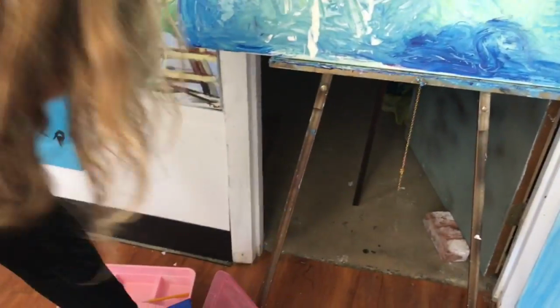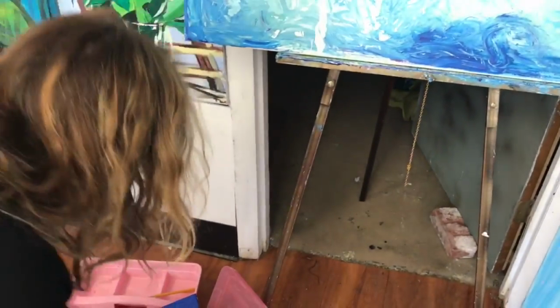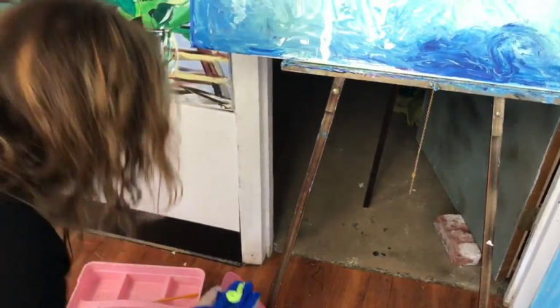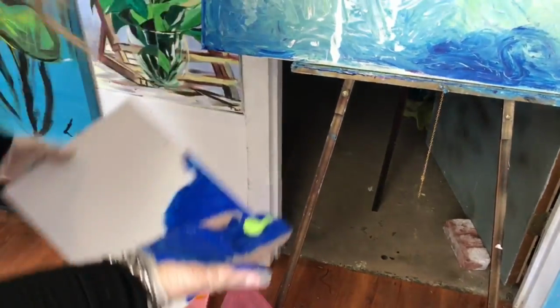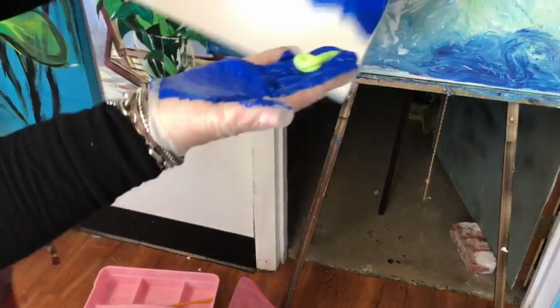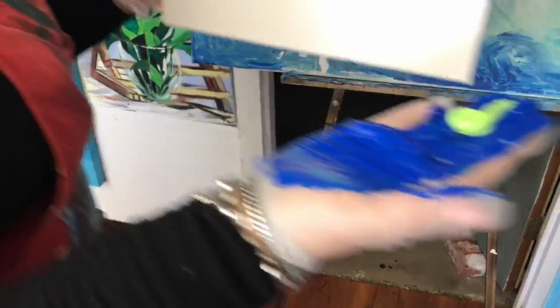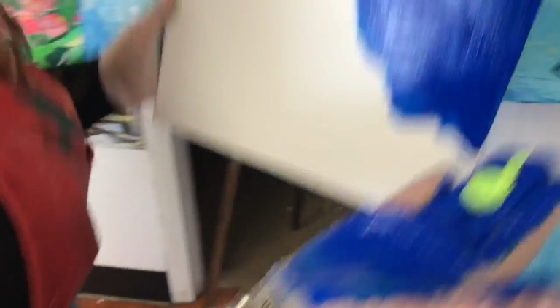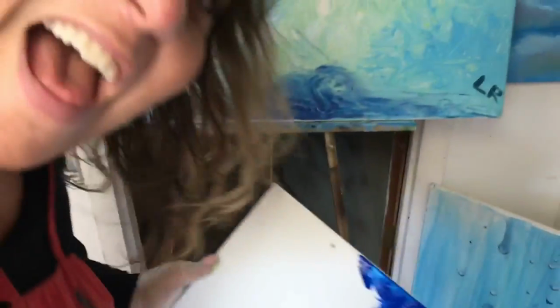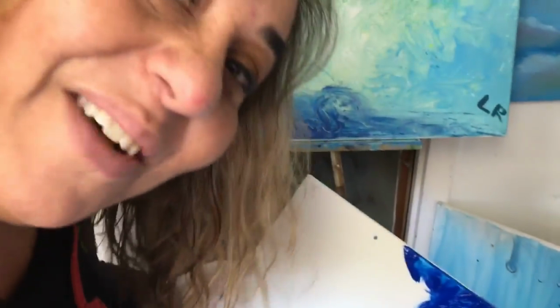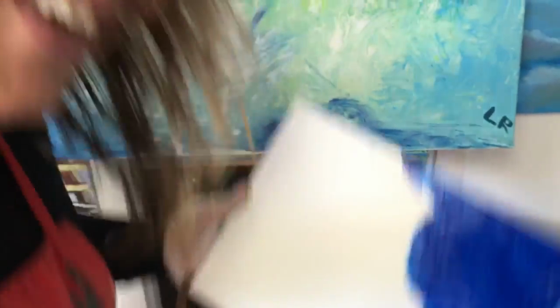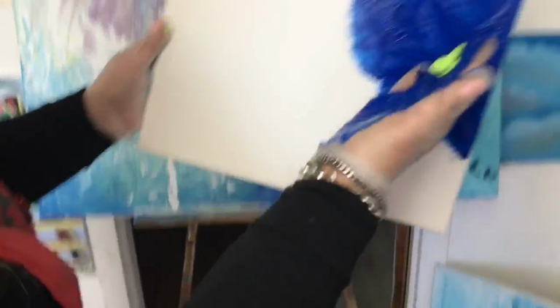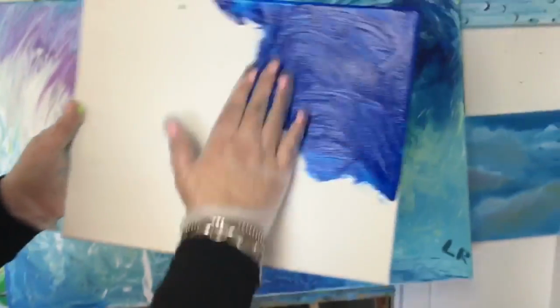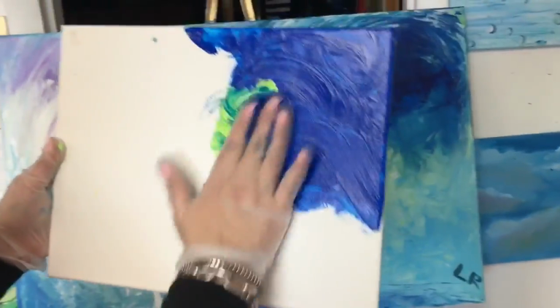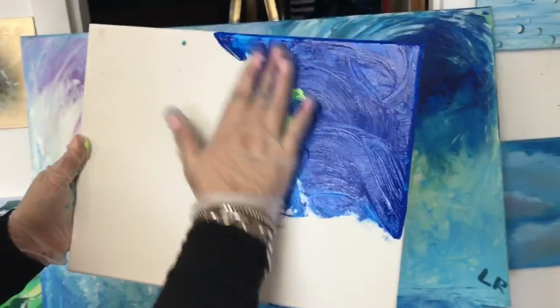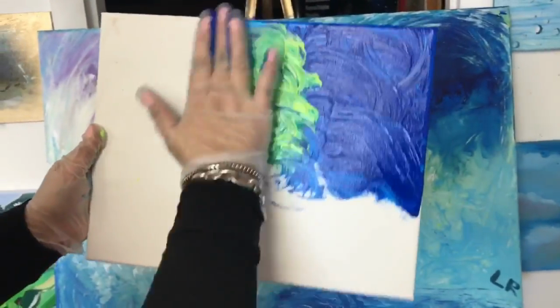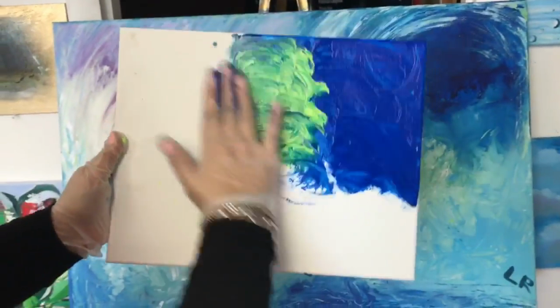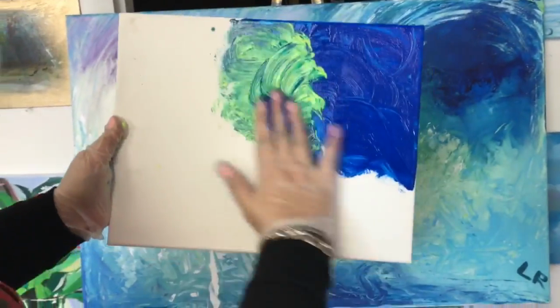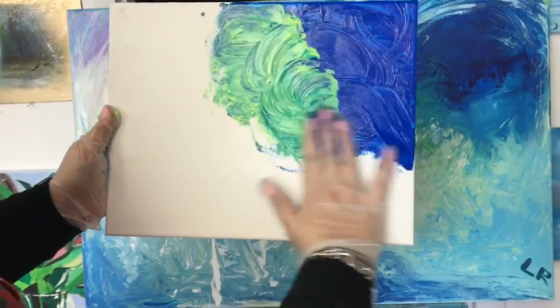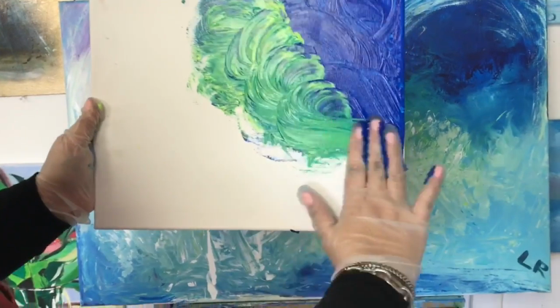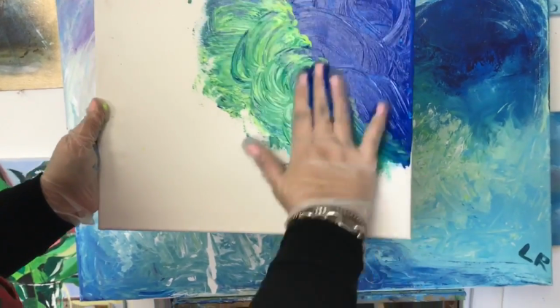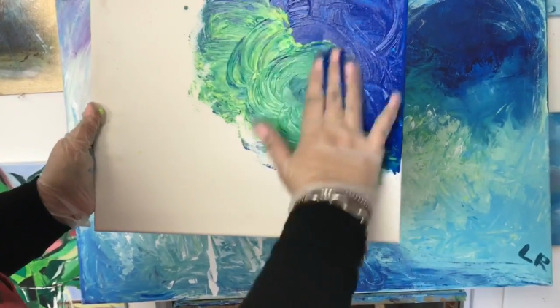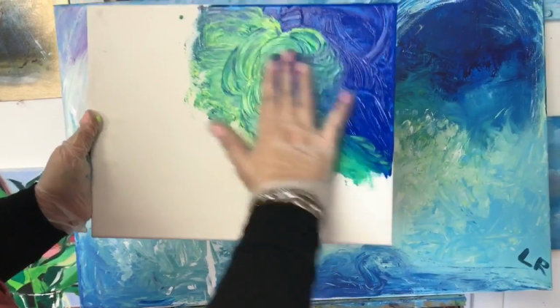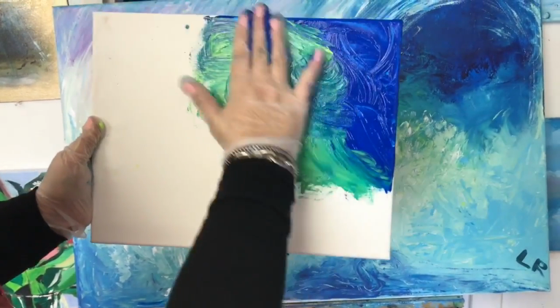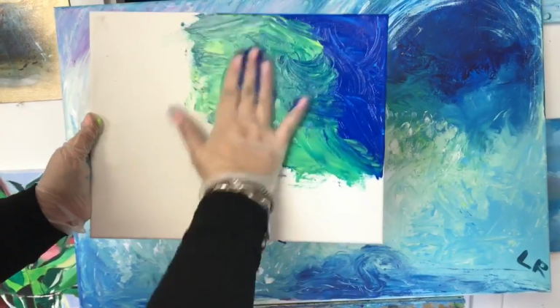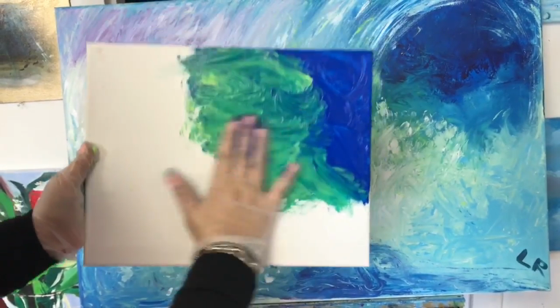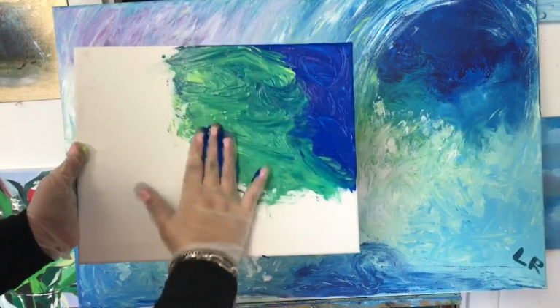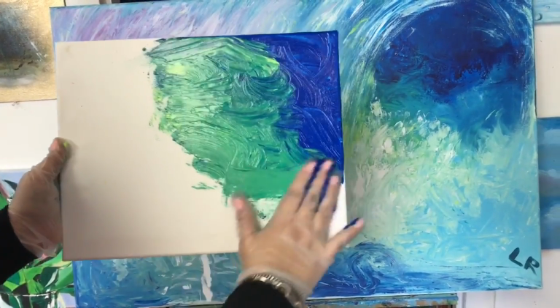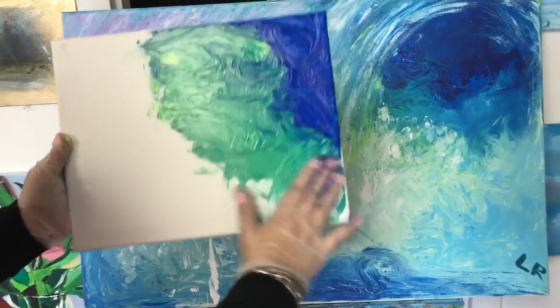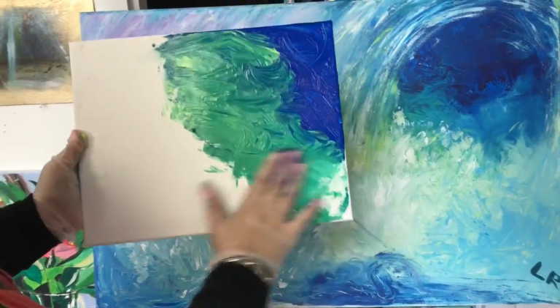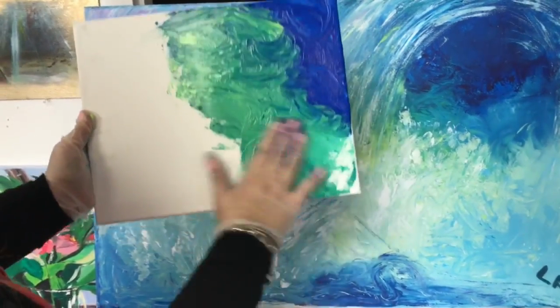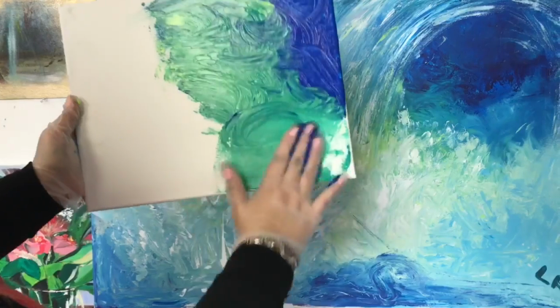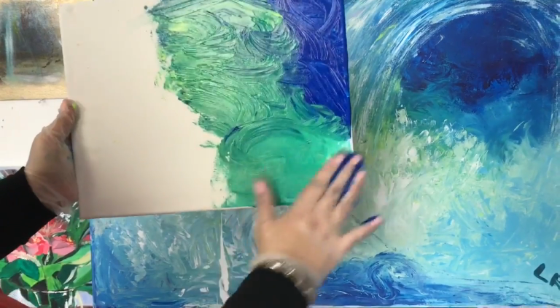That is so much fun, it's so much fun! All right, so look at this one. So I mix it — I'm just starting having fun here.